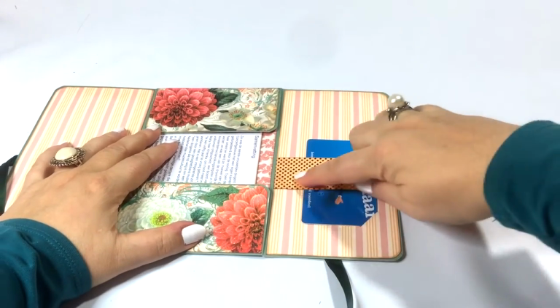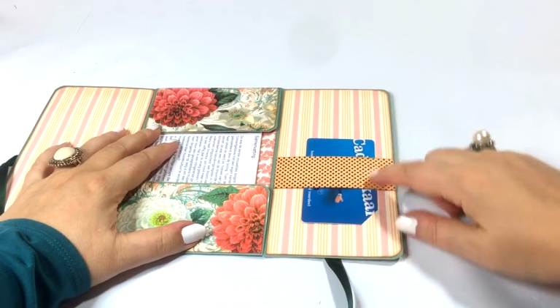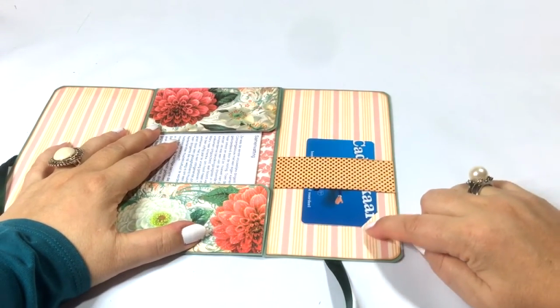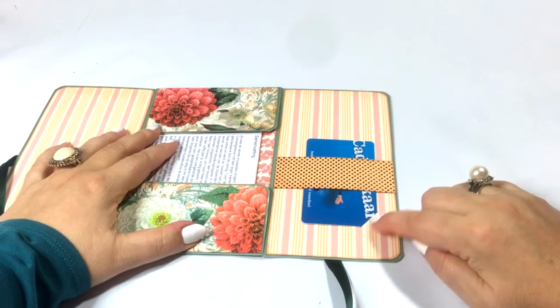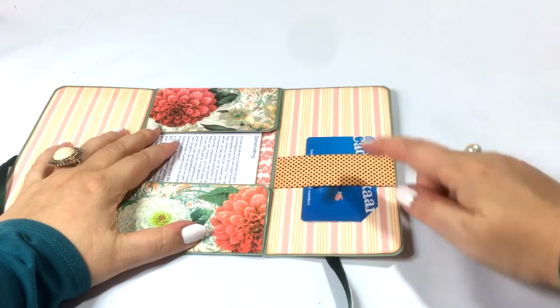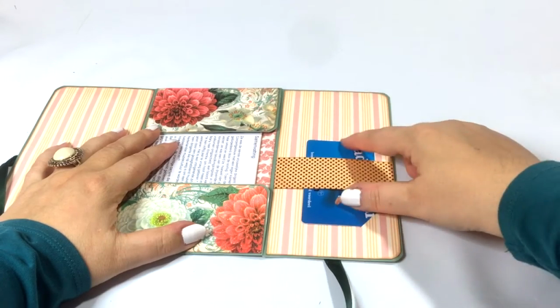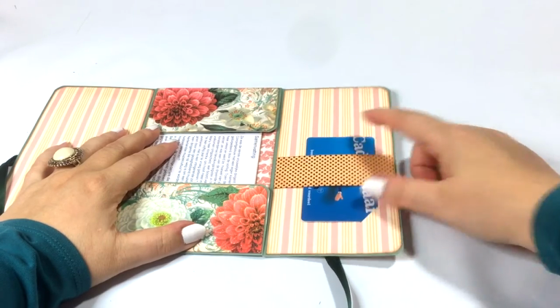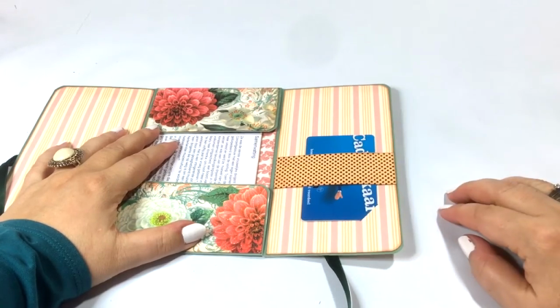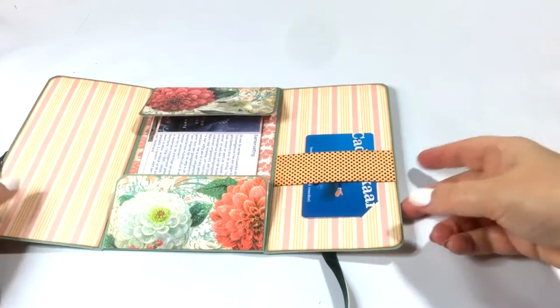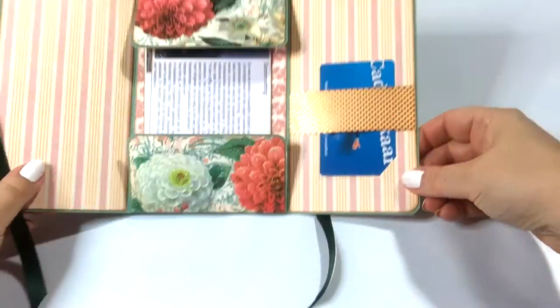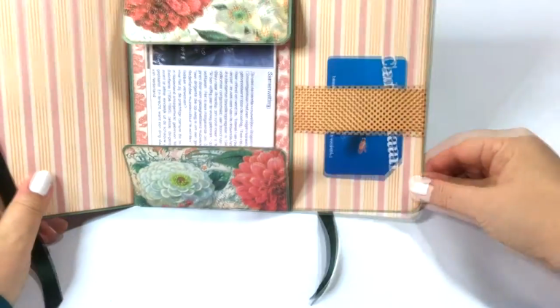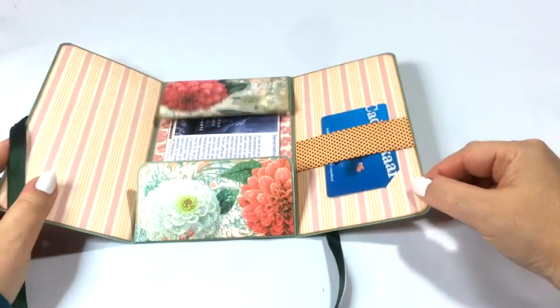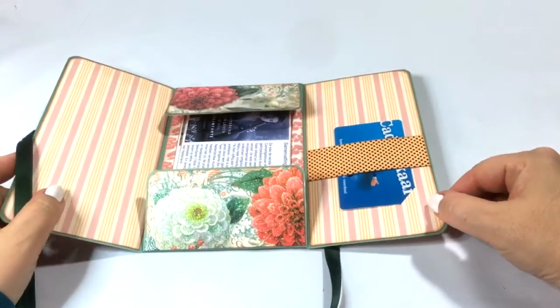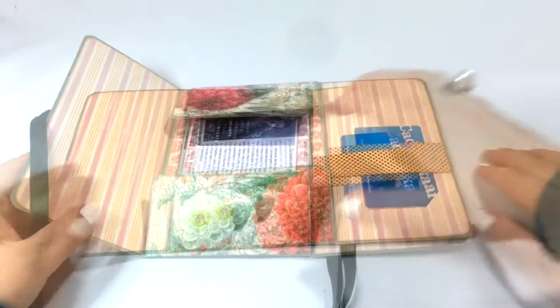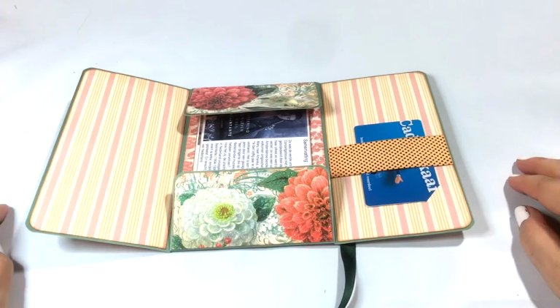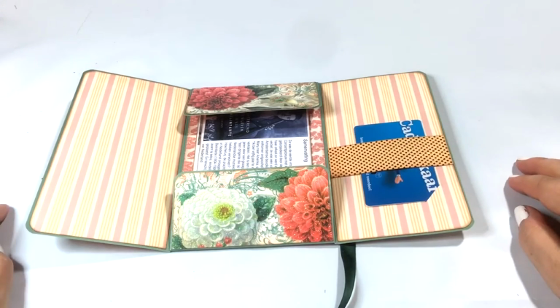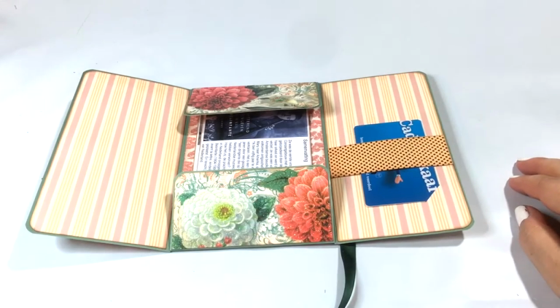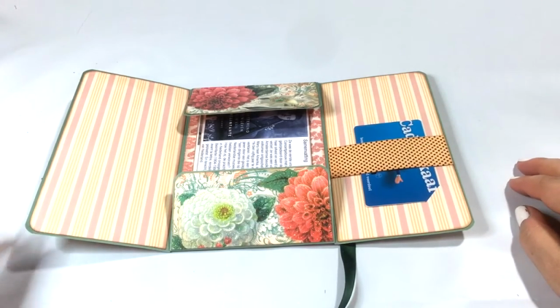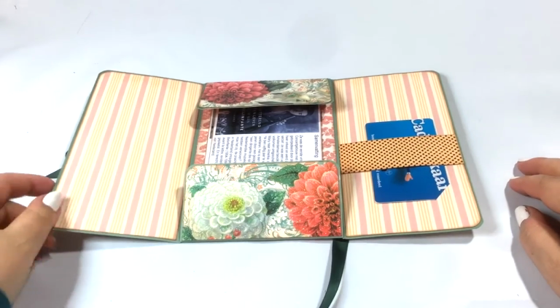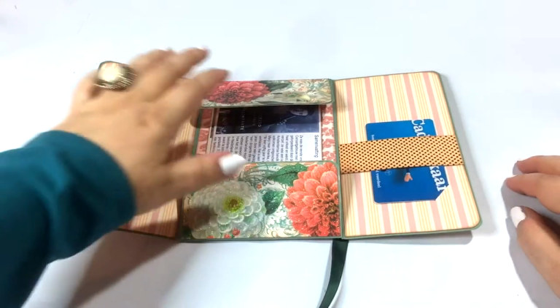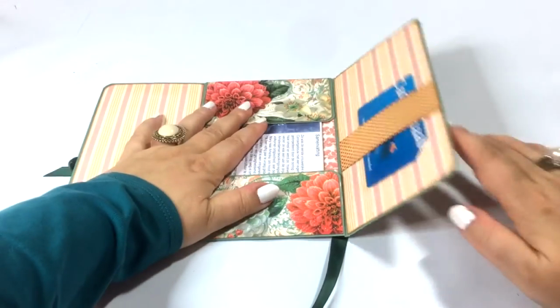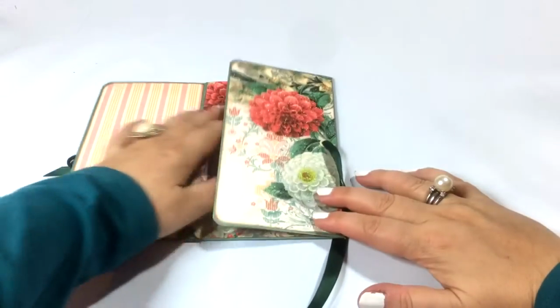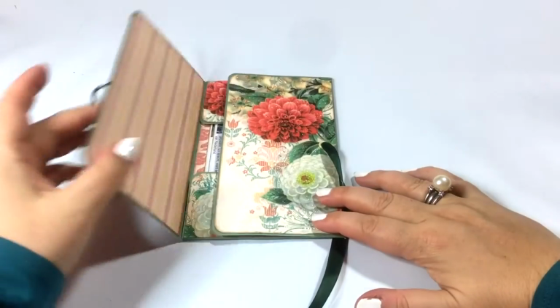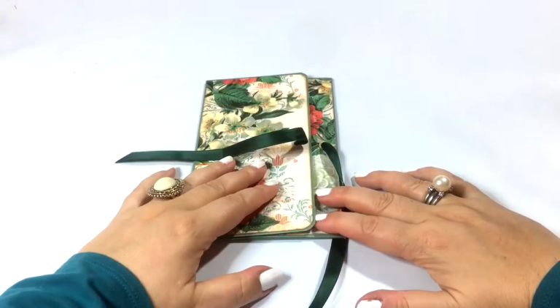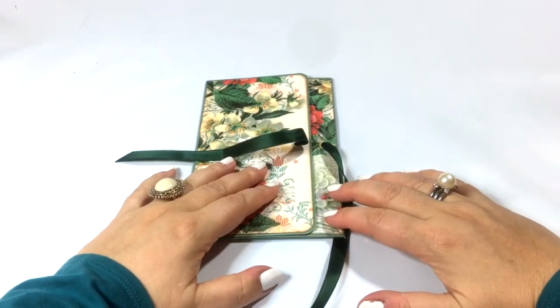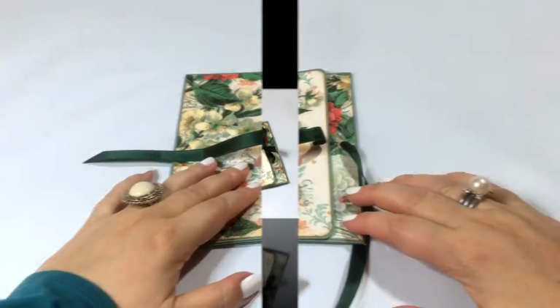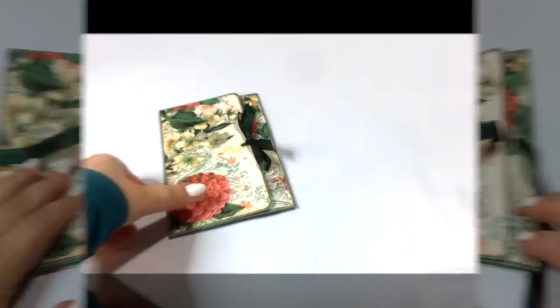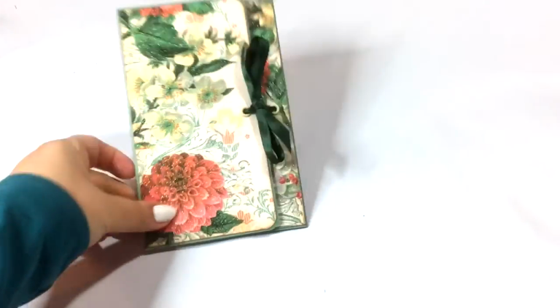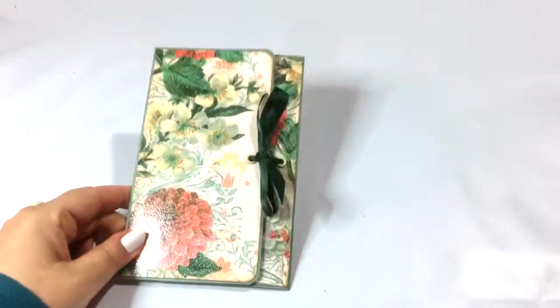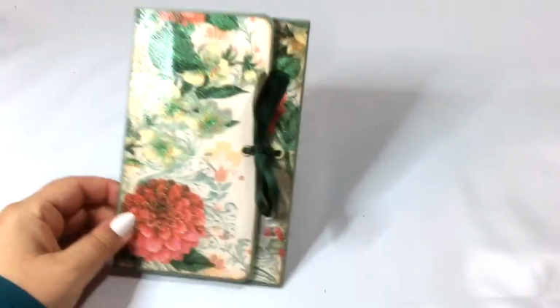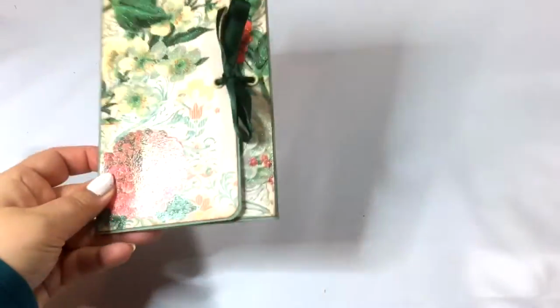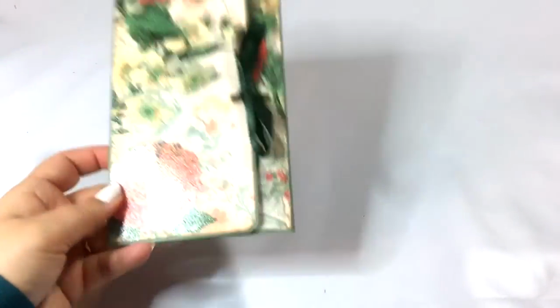And of course I left room for the gift card — there you go. There's a belly band and a little tuck spot here, so now it's complete. The only thing left to do is nicely tie it together.